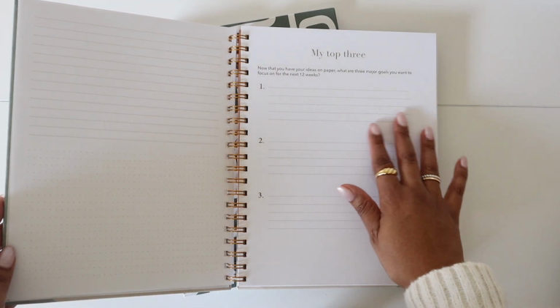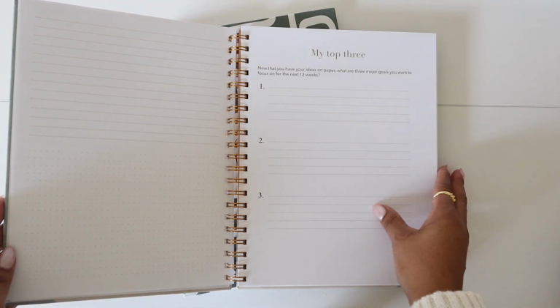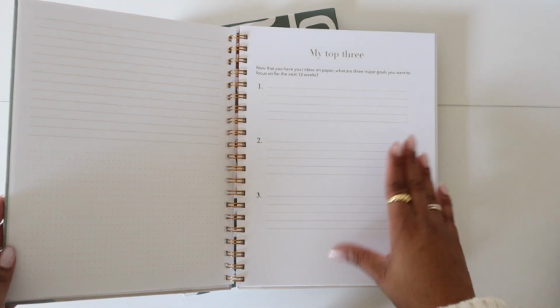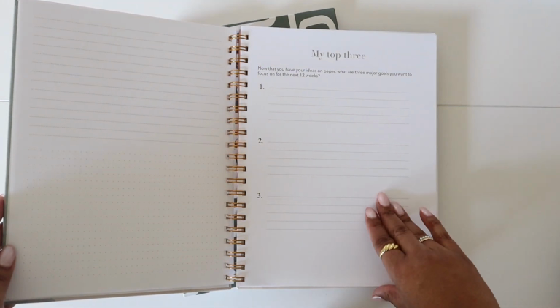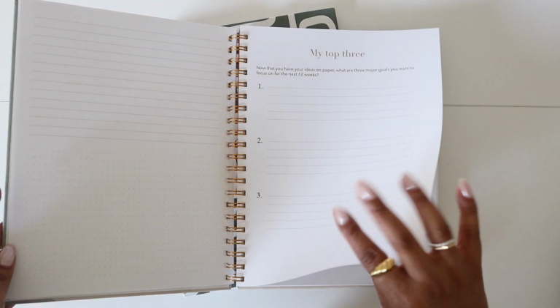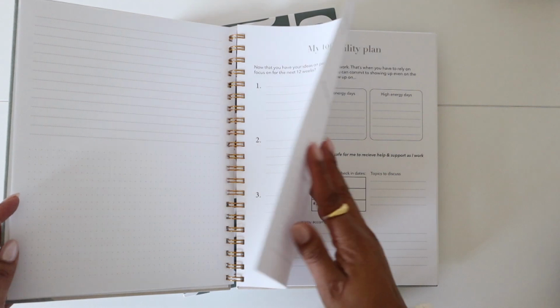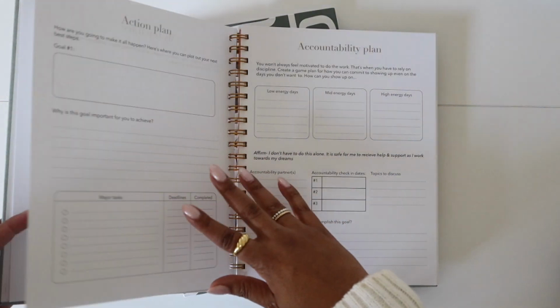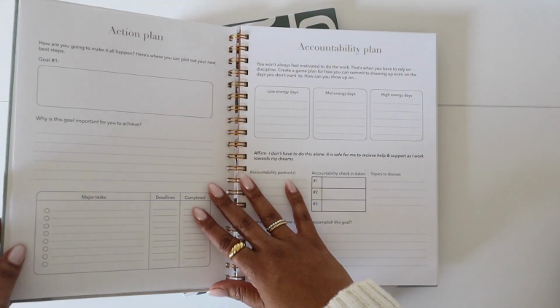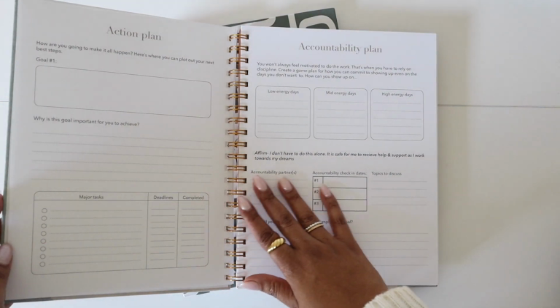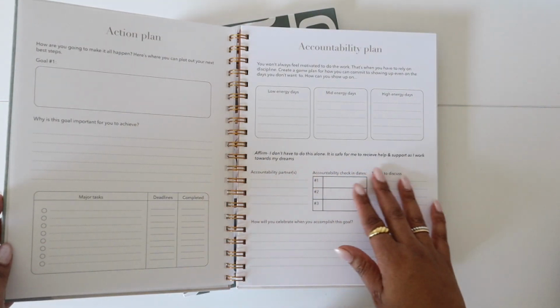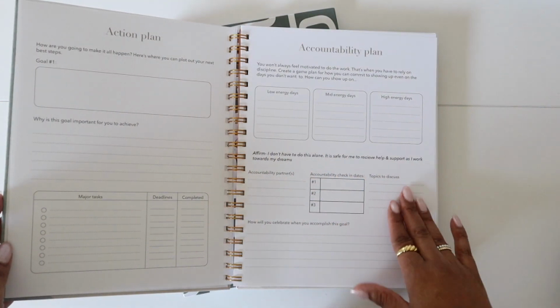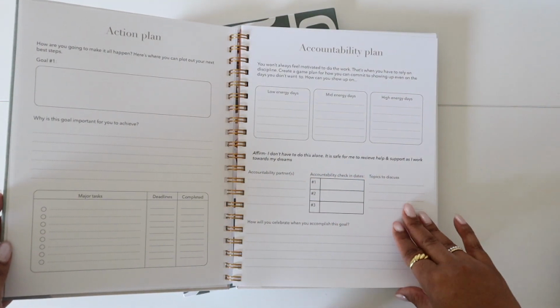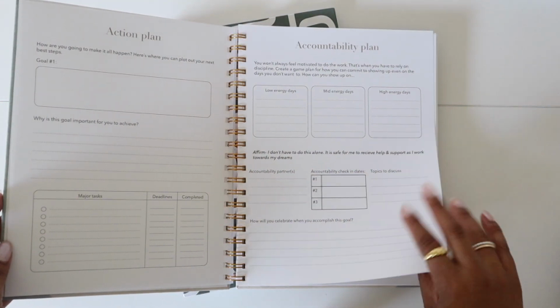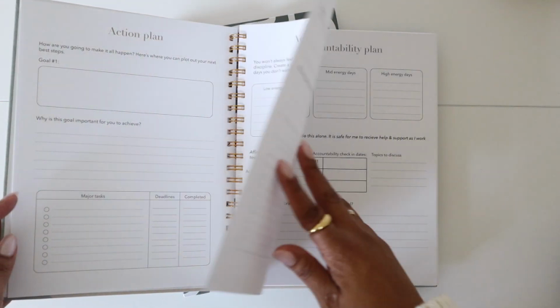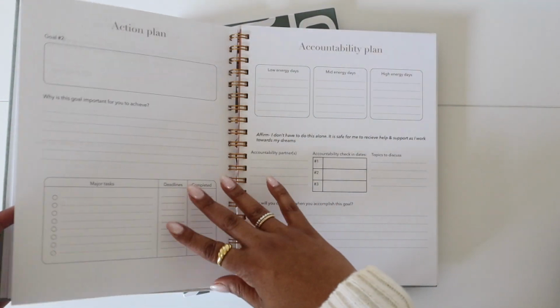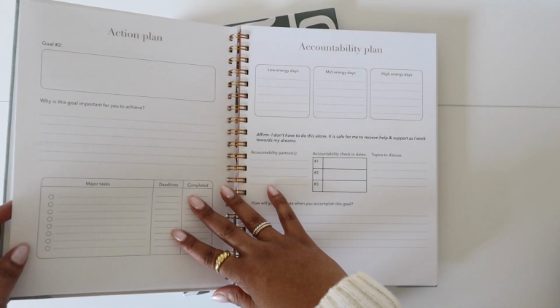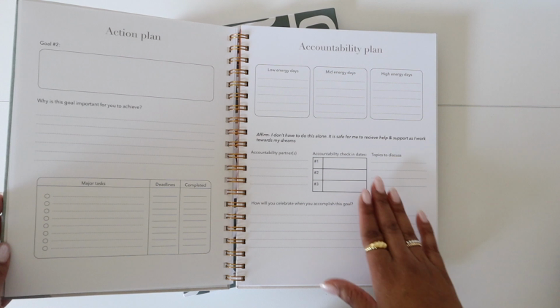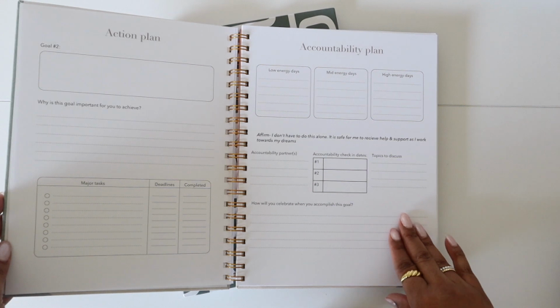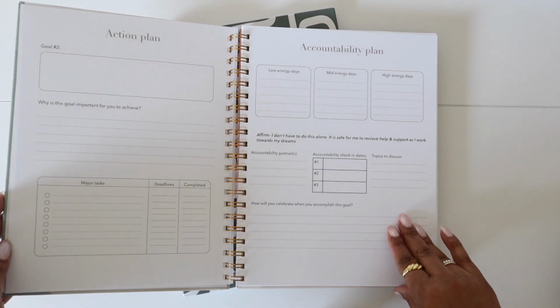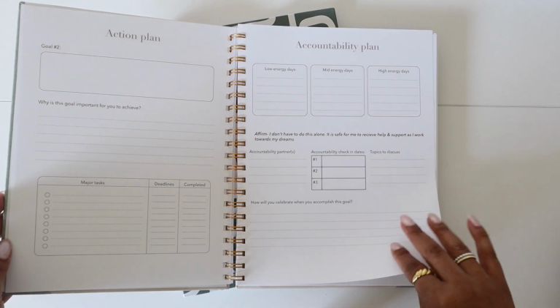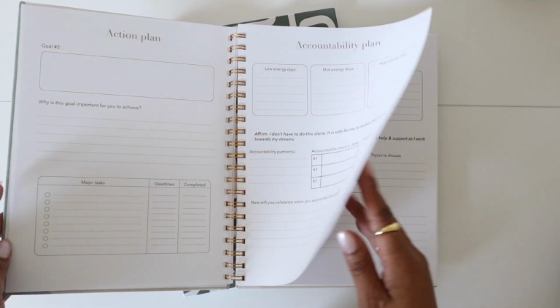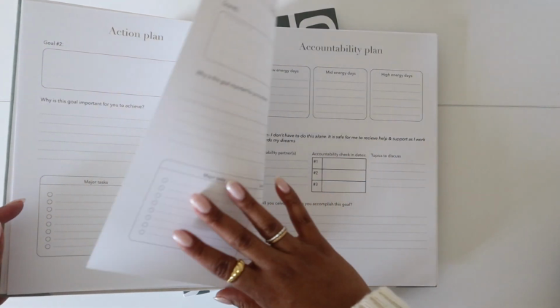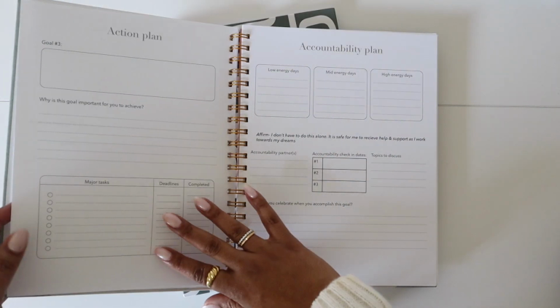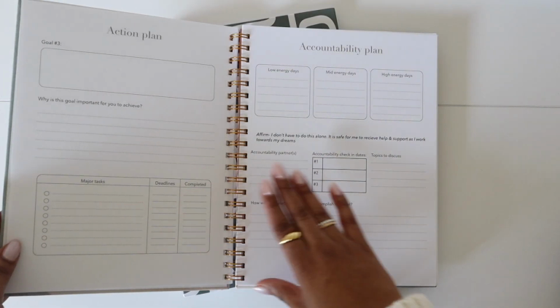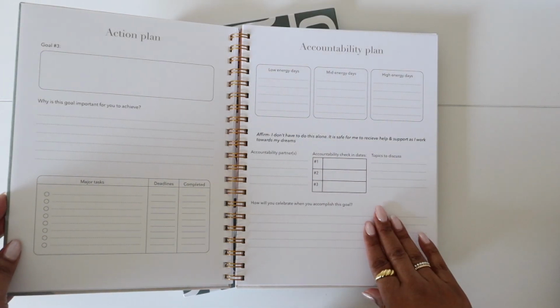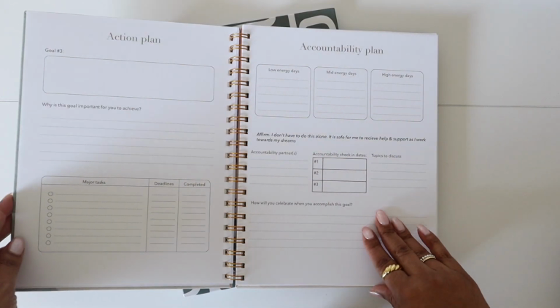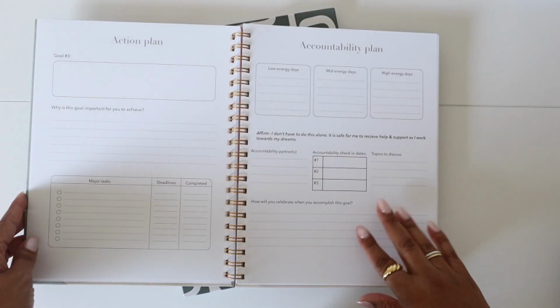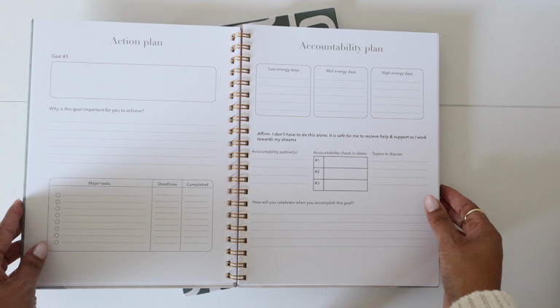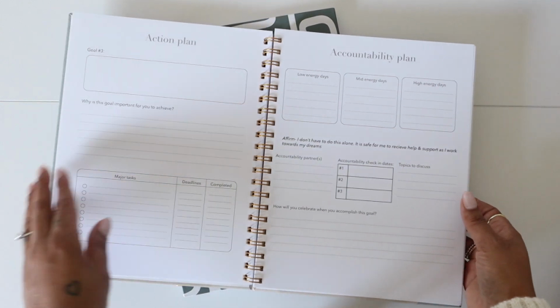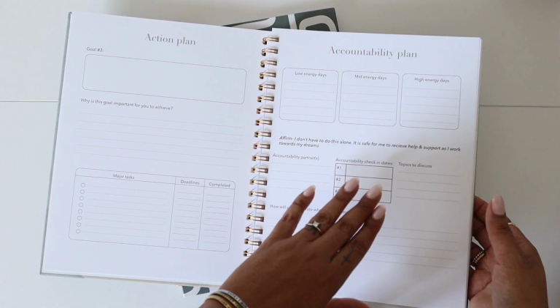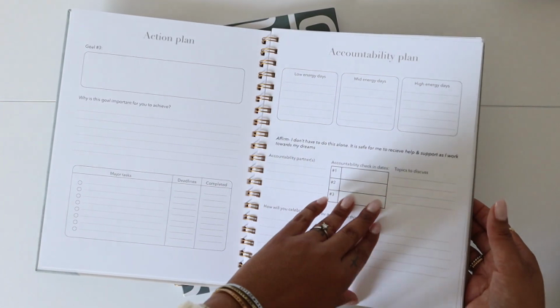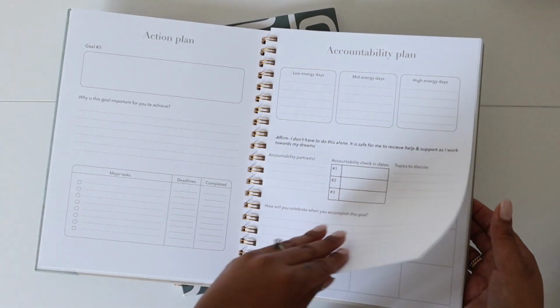After that is the My Top 3 page, which will help you narrow down on your three focuses for that quarter. After that, each goal gets an action and accountability plan, so you have three of those for your three top goals for the quarter.